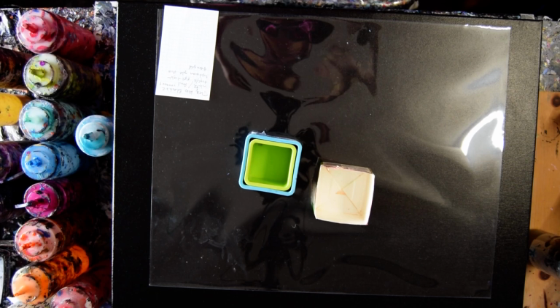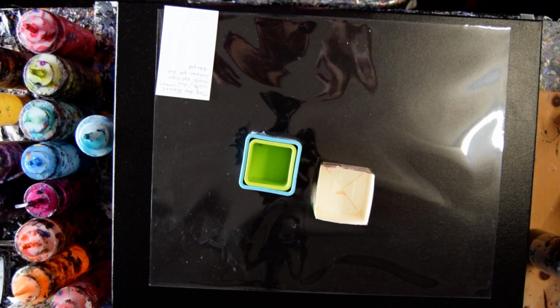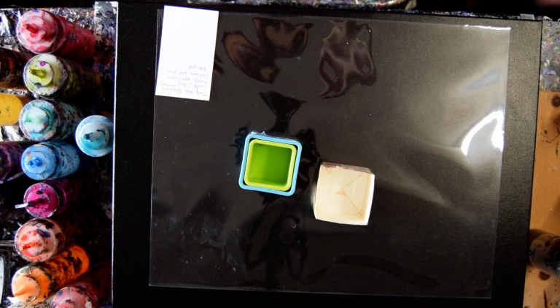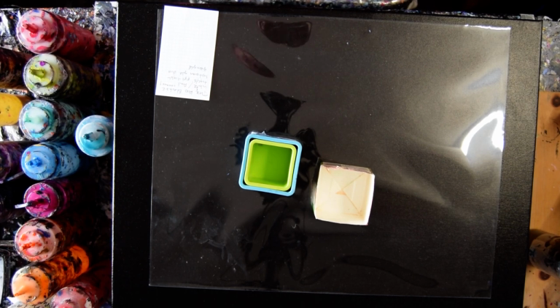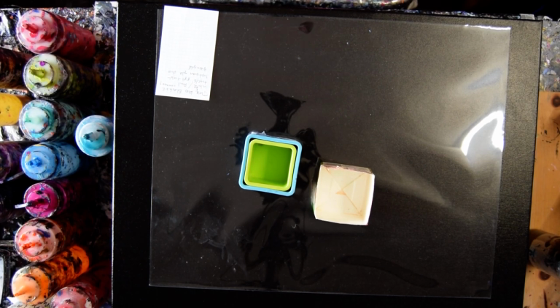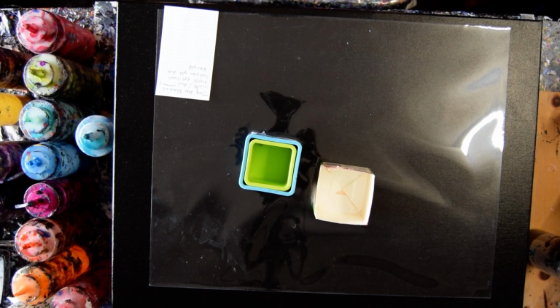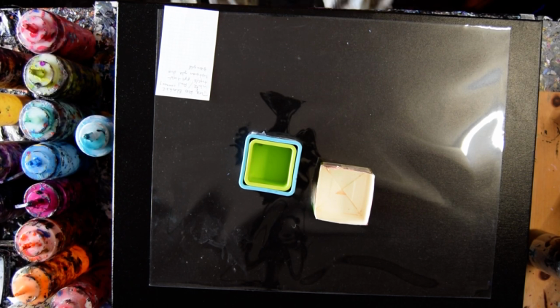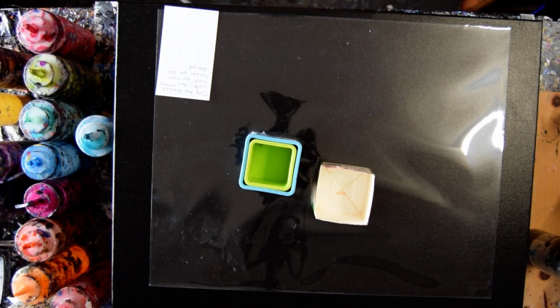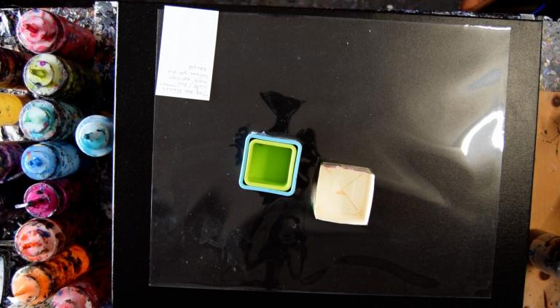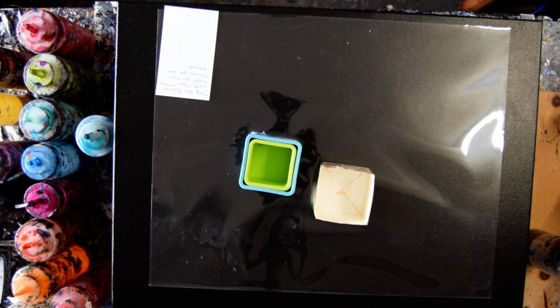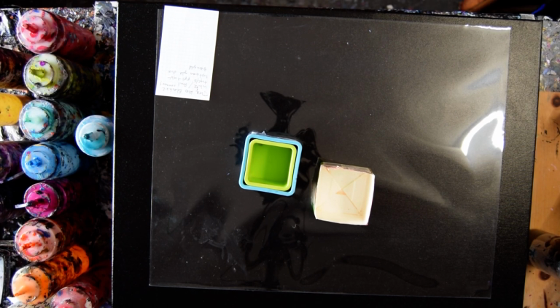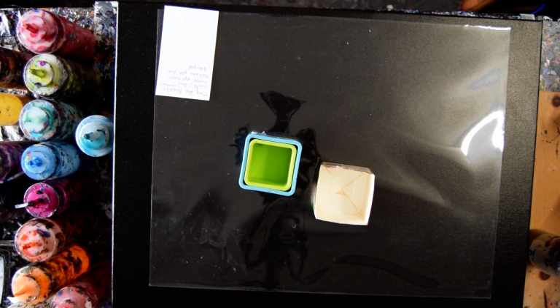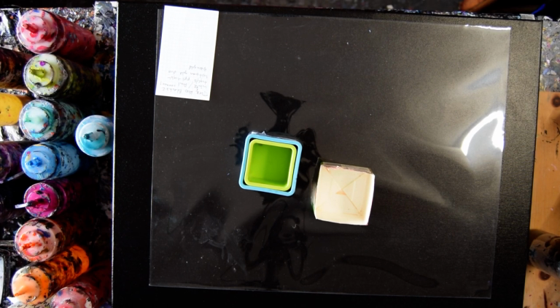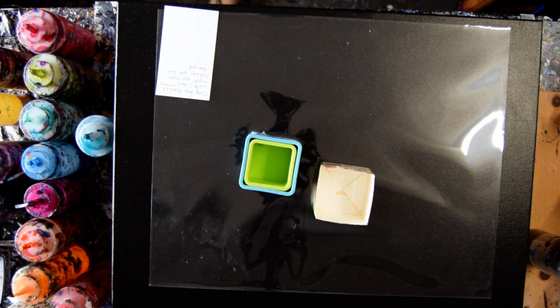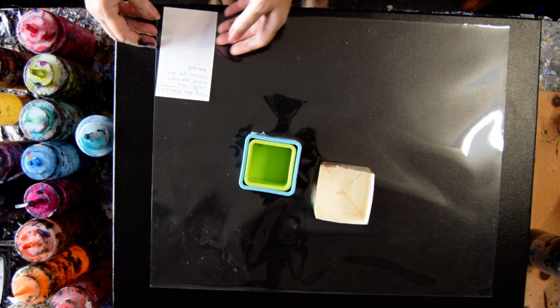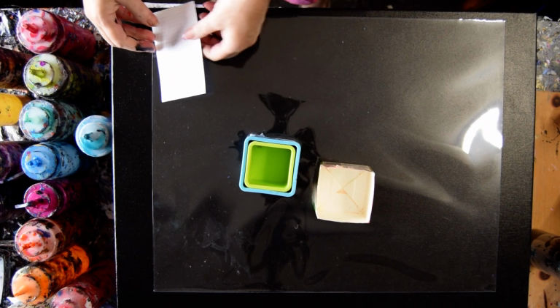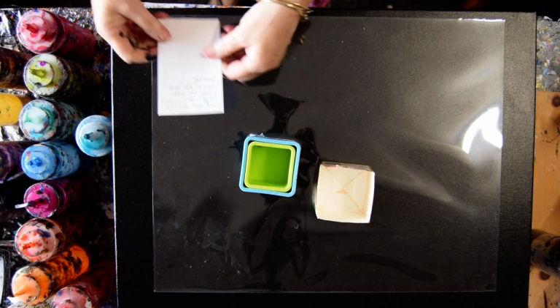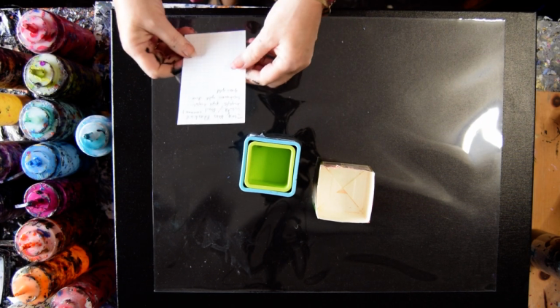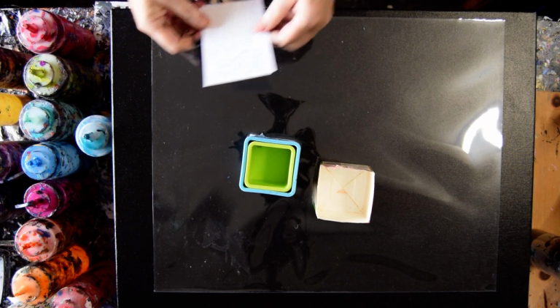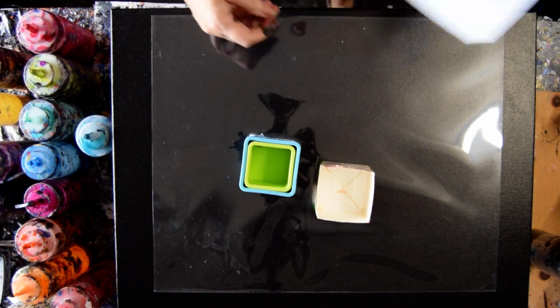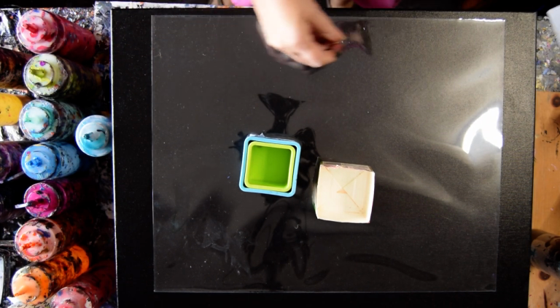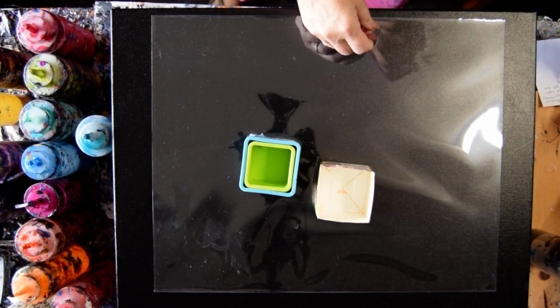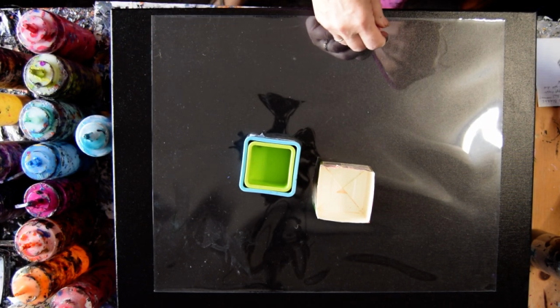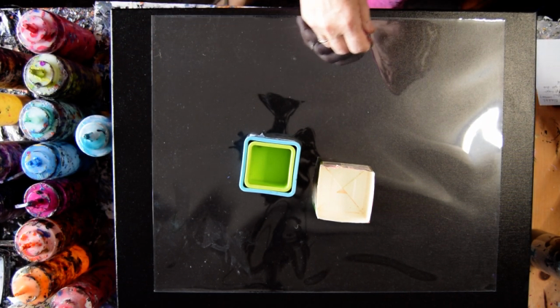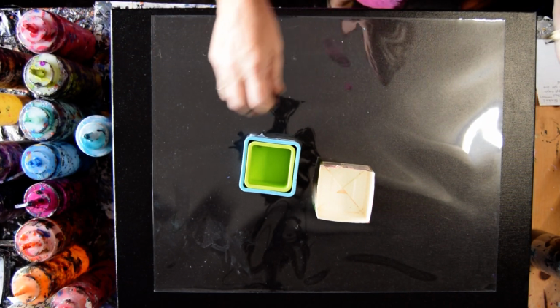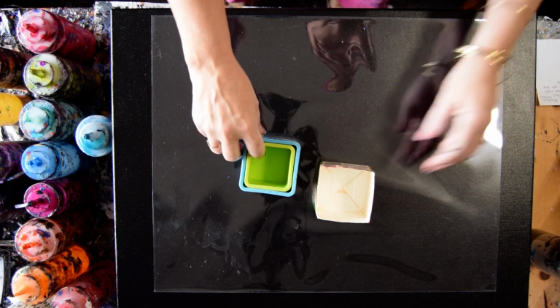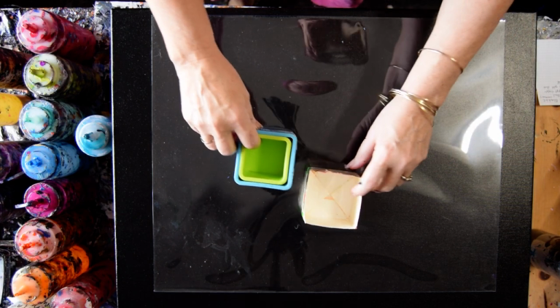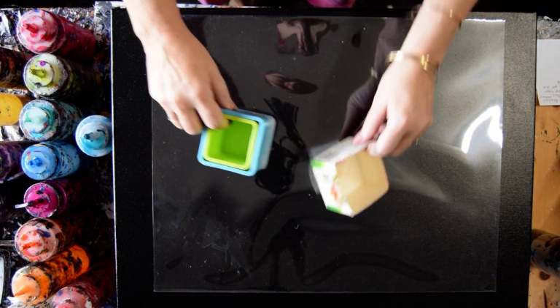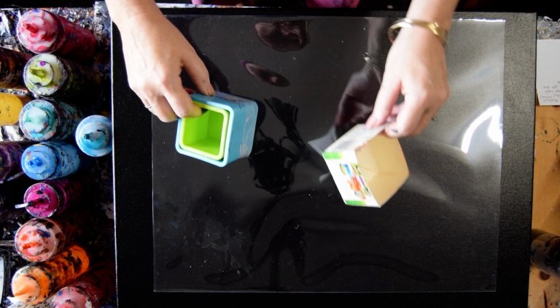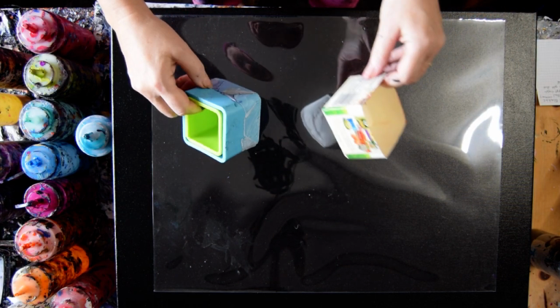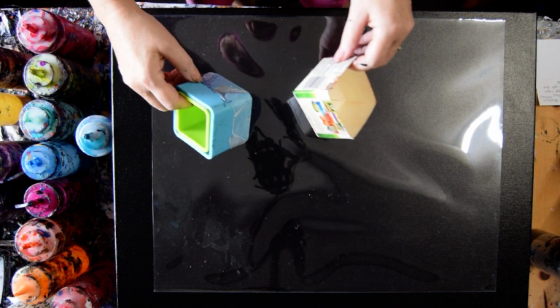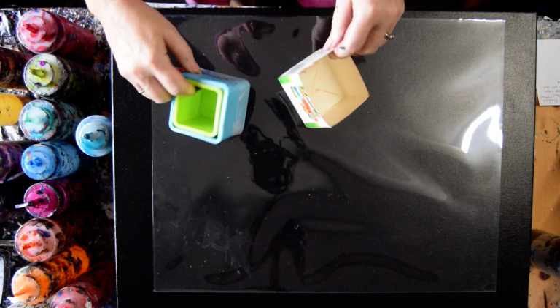Hello again, it's Priscilla Batzell in Springfield, Florida at Expressionist Art Studio Gallery. I have an 18 by 24 inch canvas and a crib sheet of some colors. I'm having a throwback Thursday on whatever day this happens to fall on.